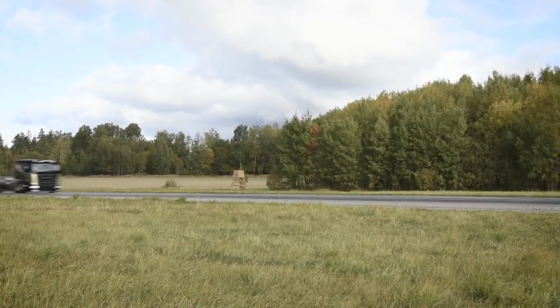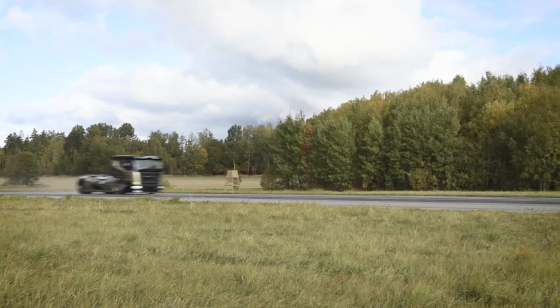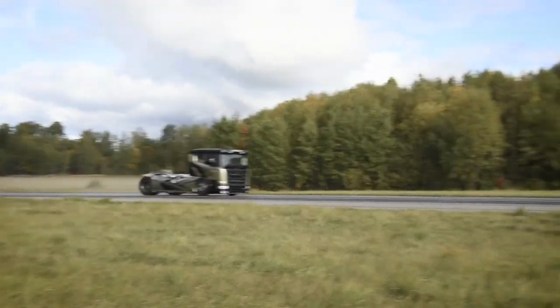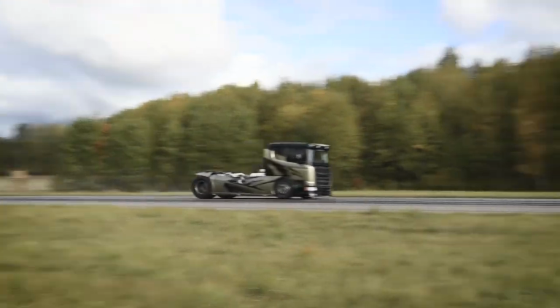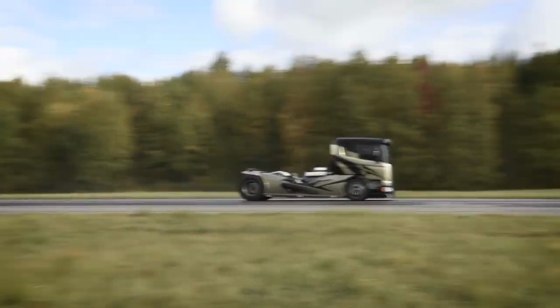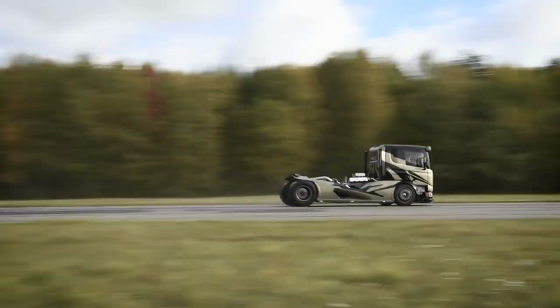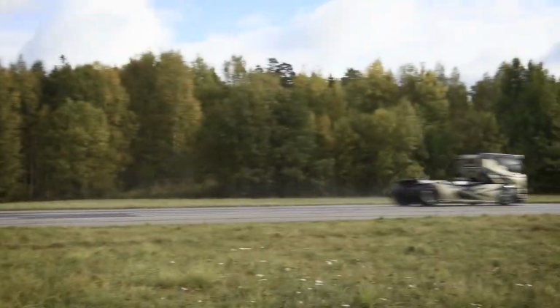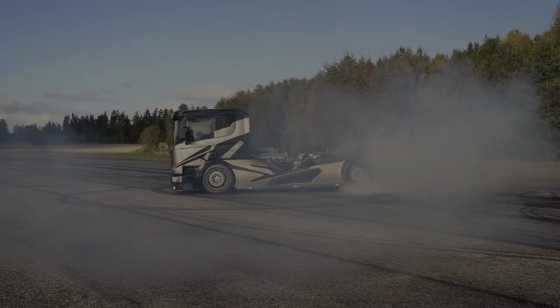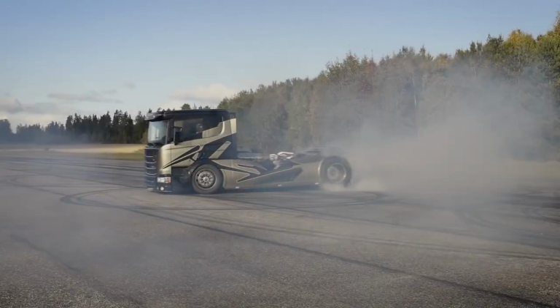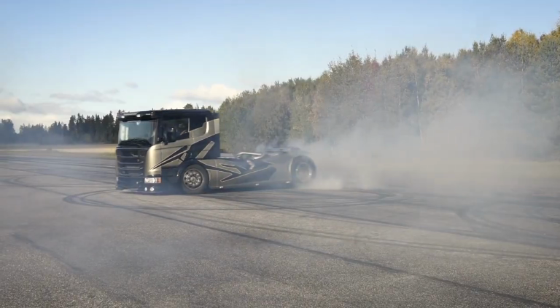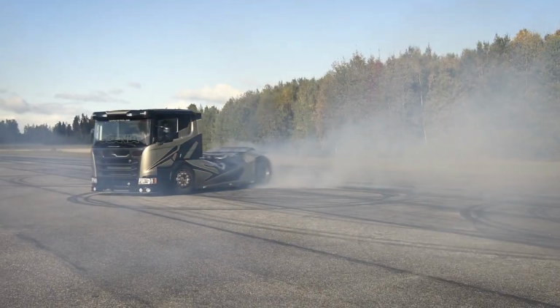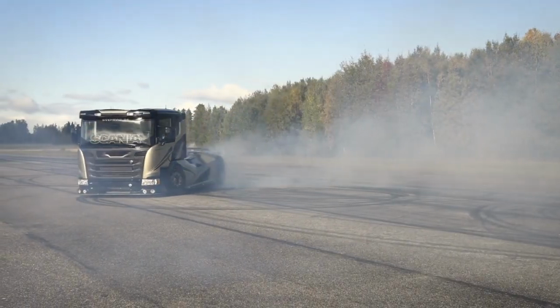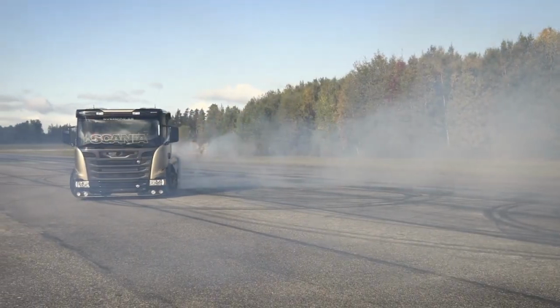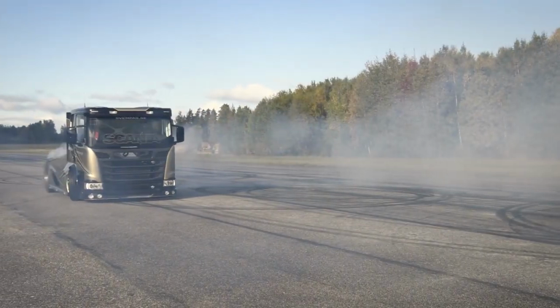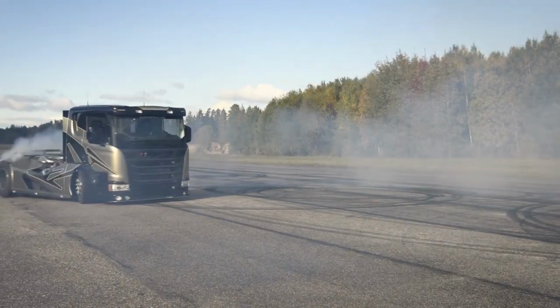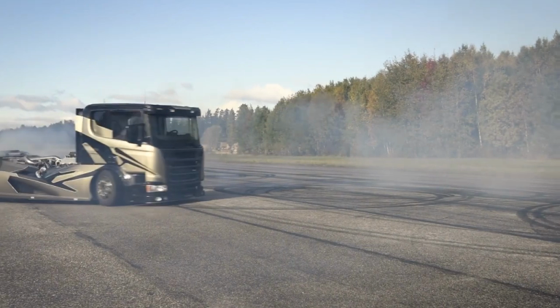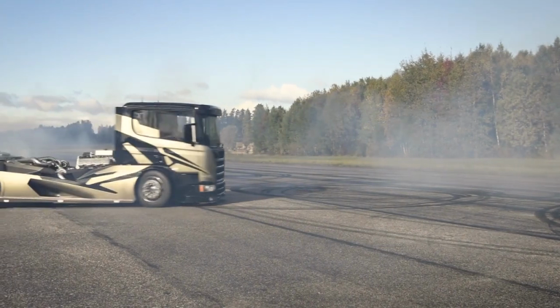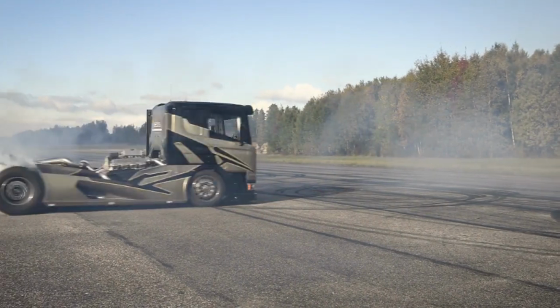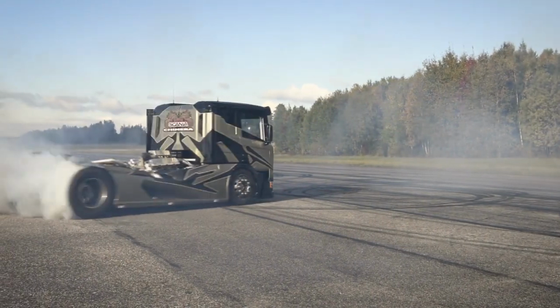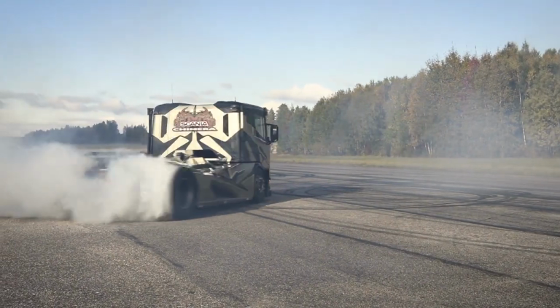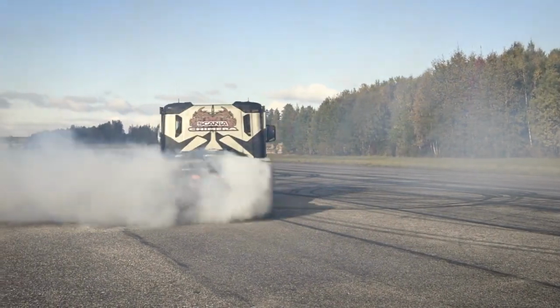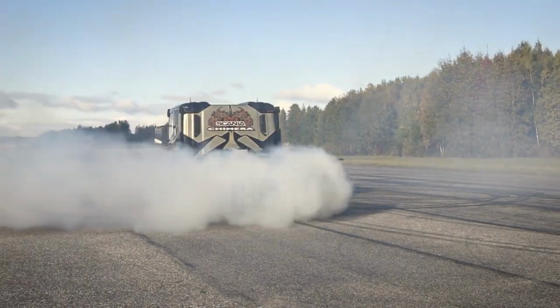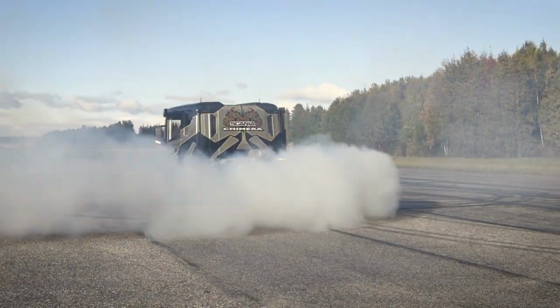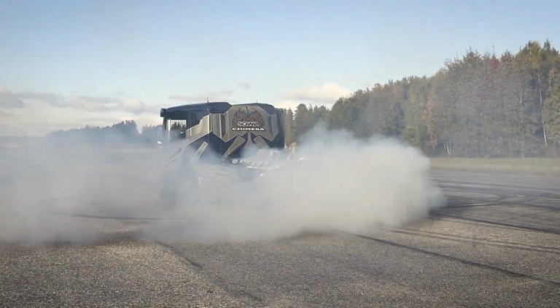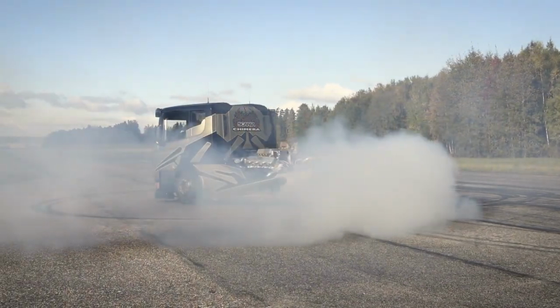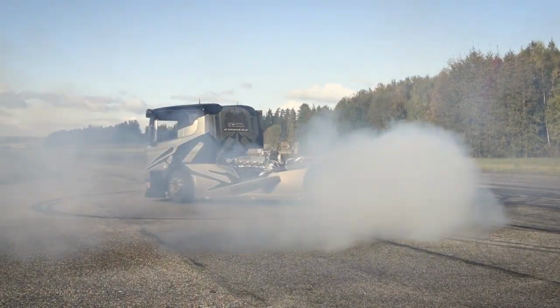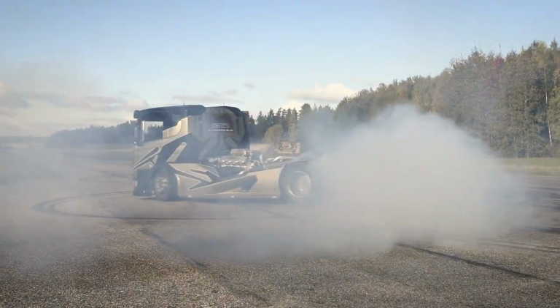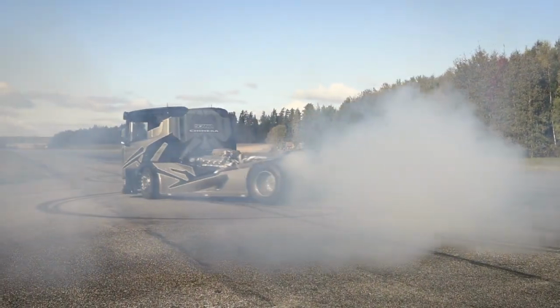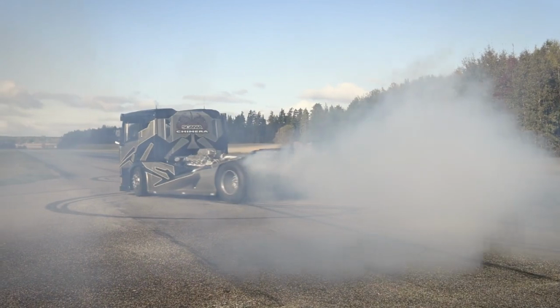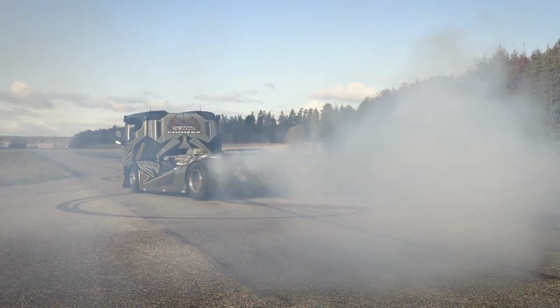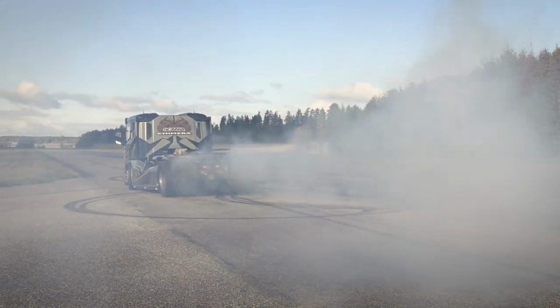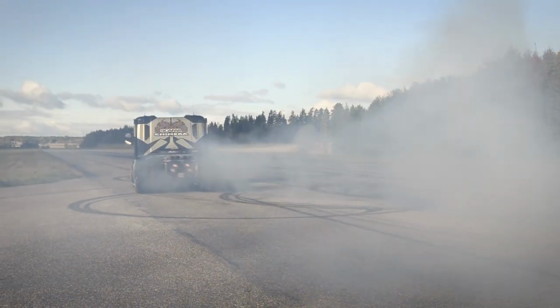The truck also features a spacious and comfortable cab that is designed to provide maximum comfort for the driver. It has plenty of room to move around and is equipped with all the latest technology, including a touchscreen display and a built-in navigation system.